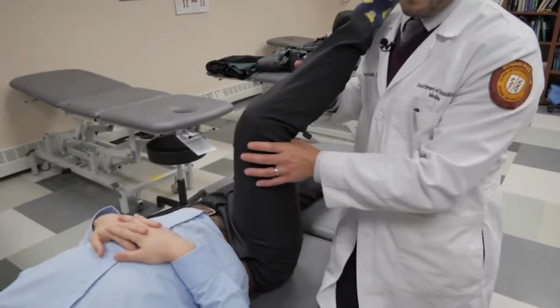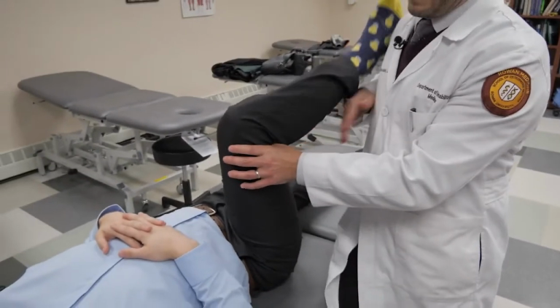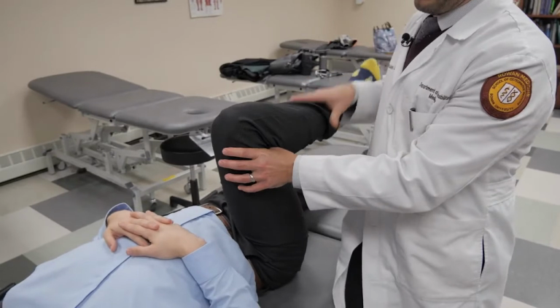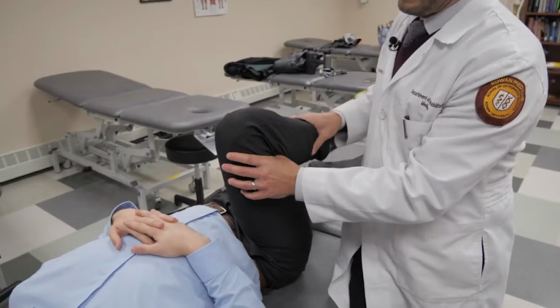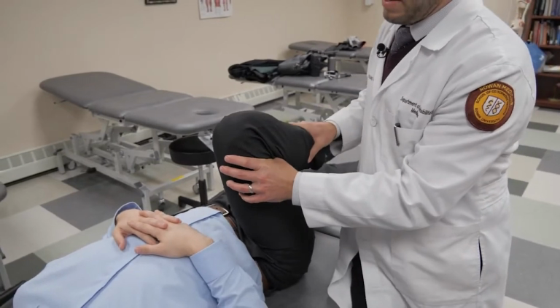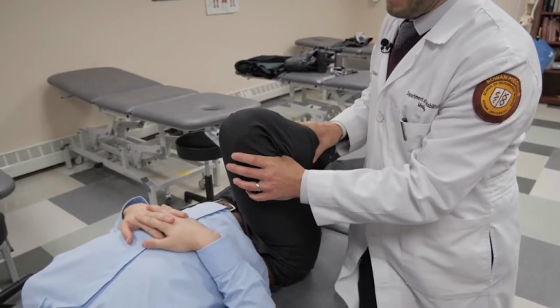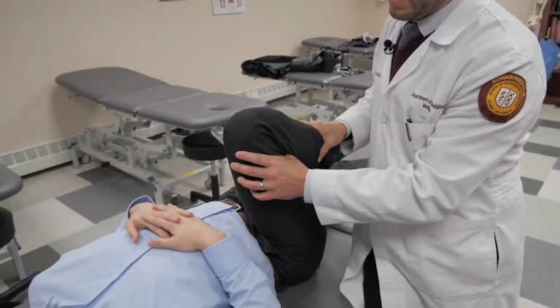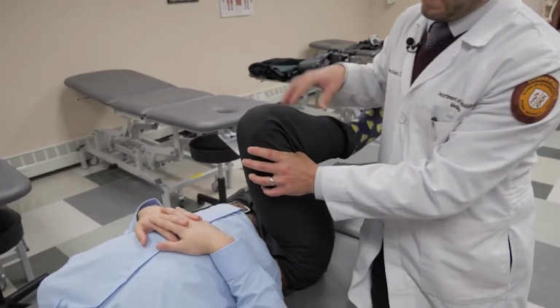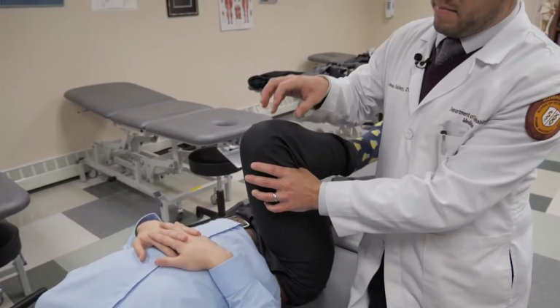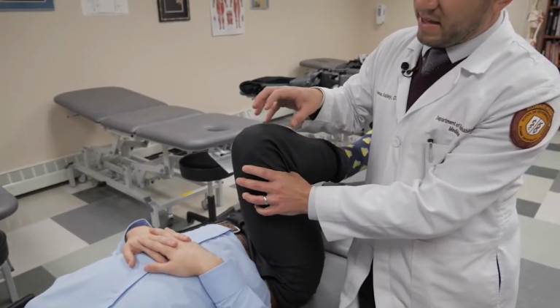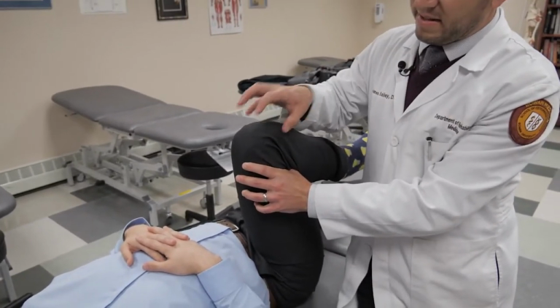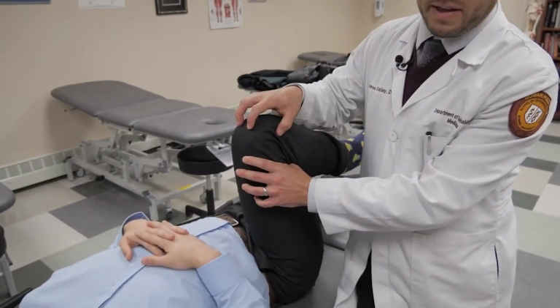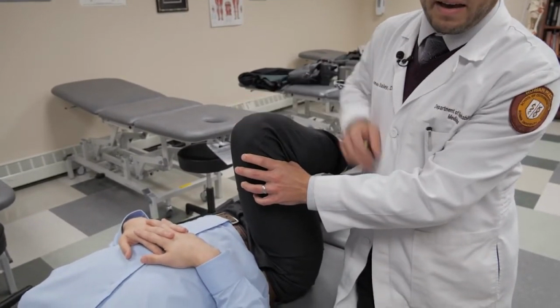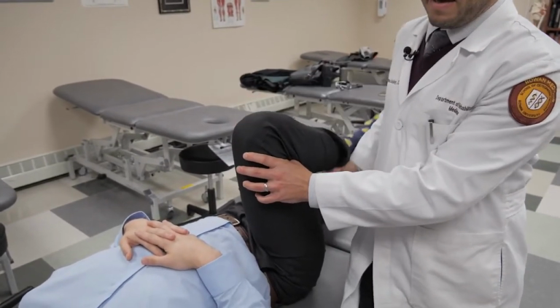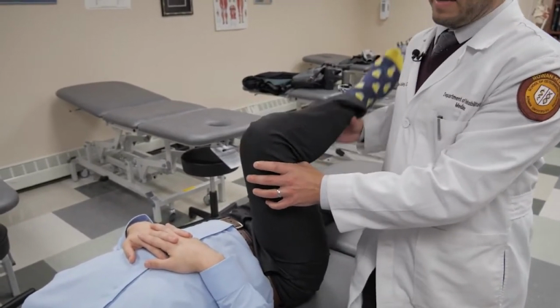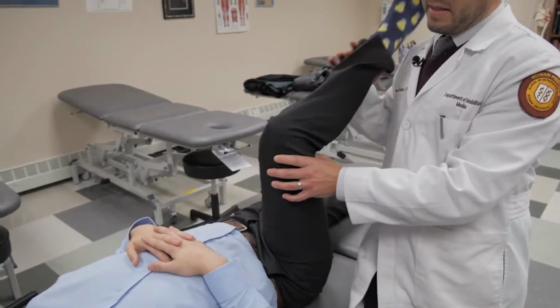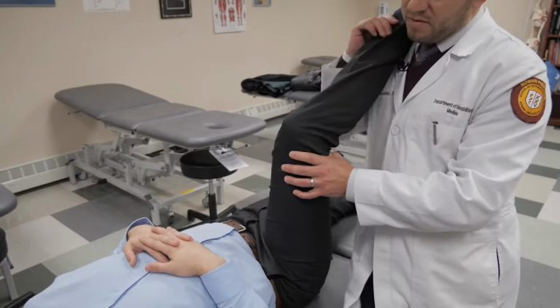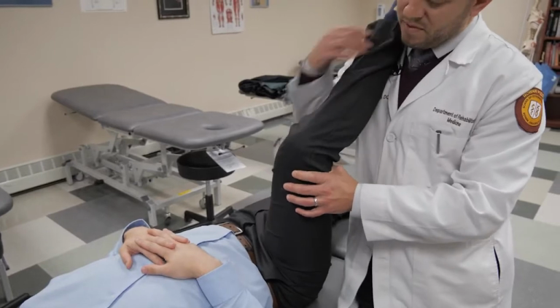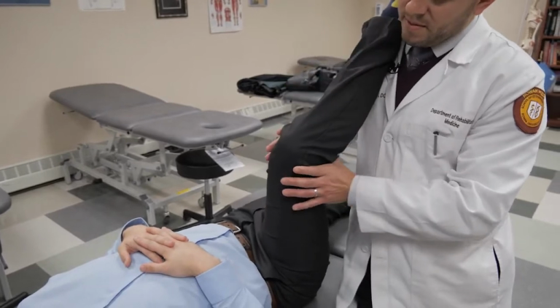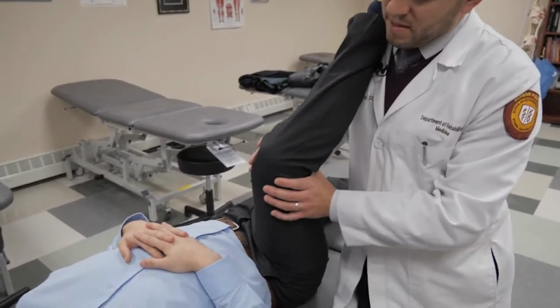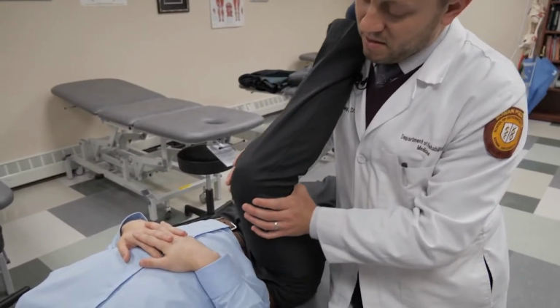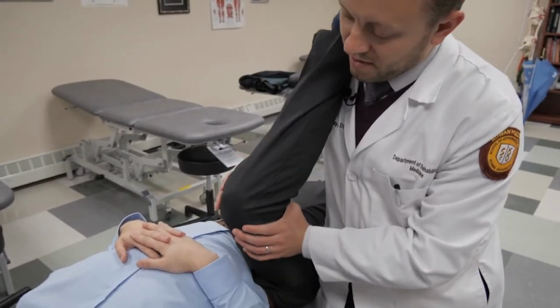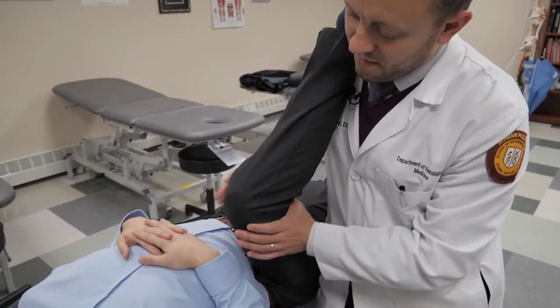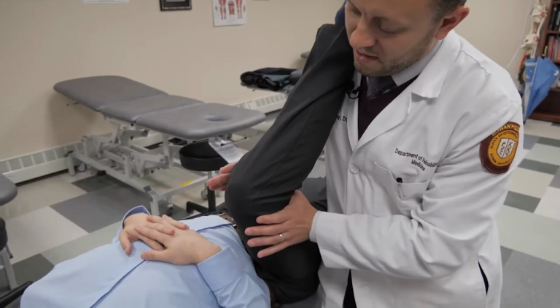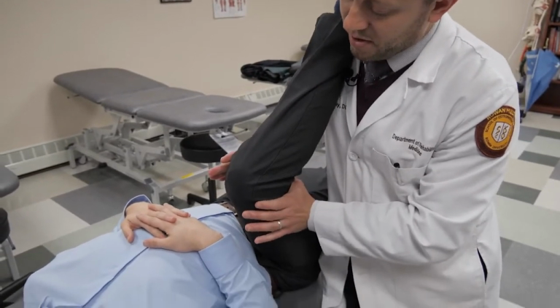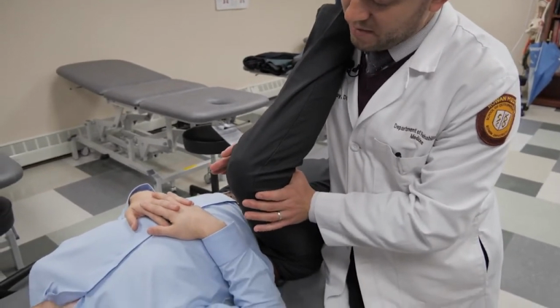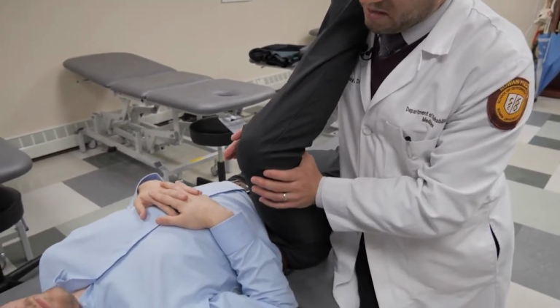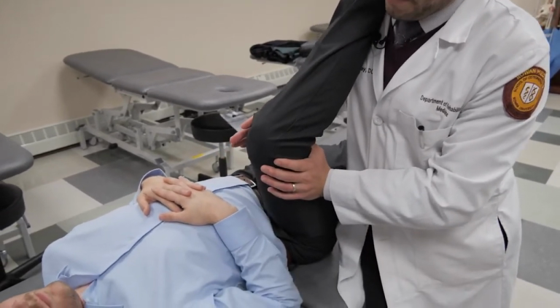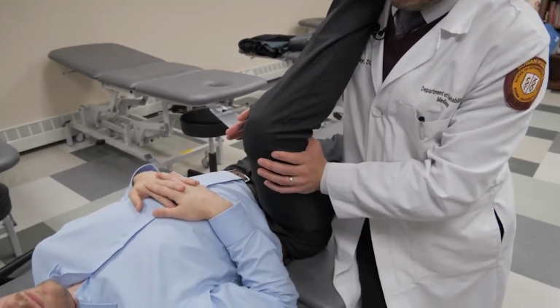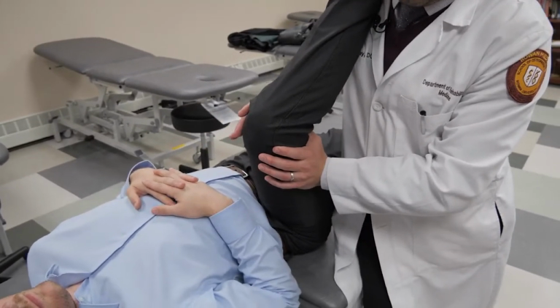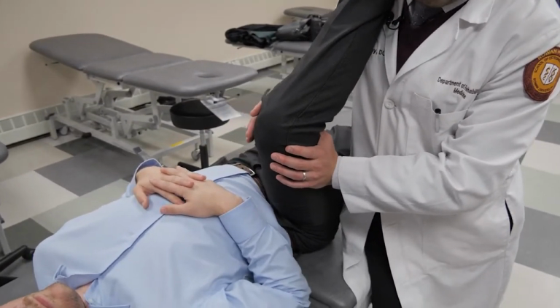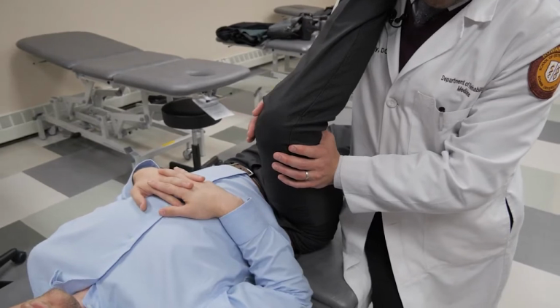Notice that I'm not compressing the knee and hyperflexing it, as that can exacerbate any existing knee pathology. So I'm going to press right into my hands with about 50% of your muscle strength.